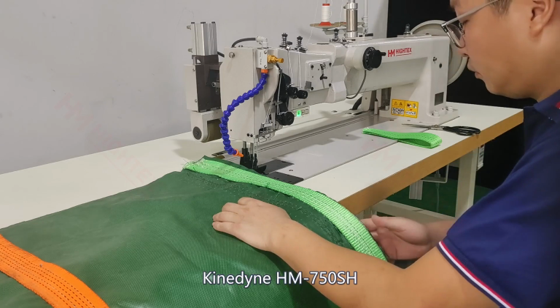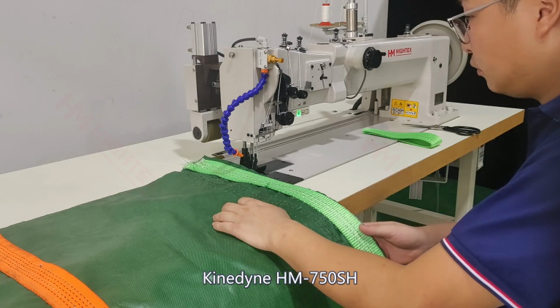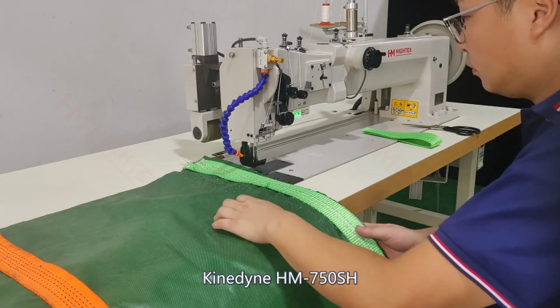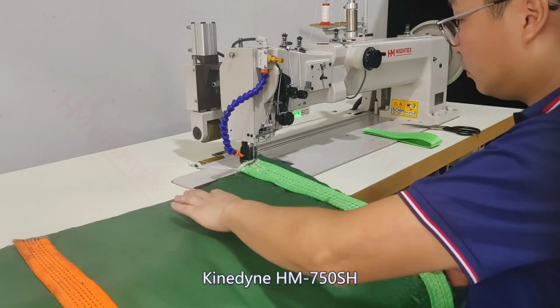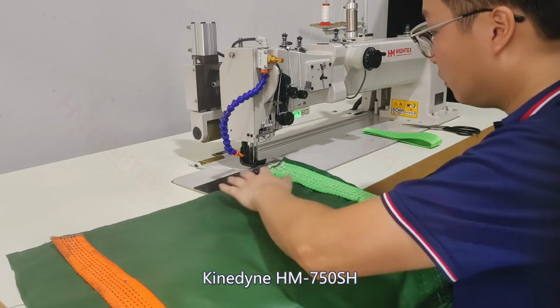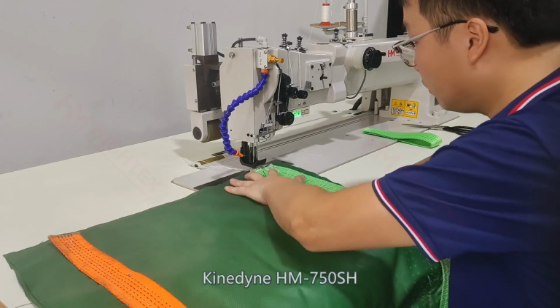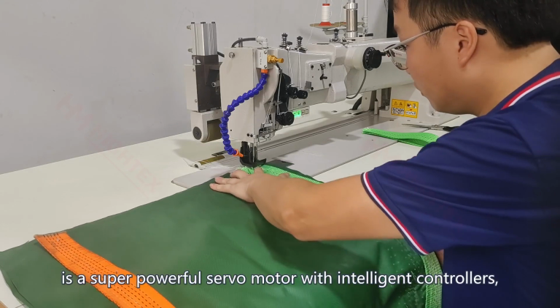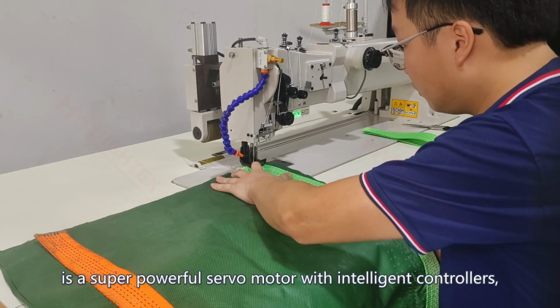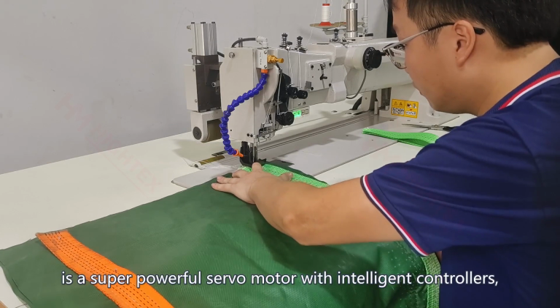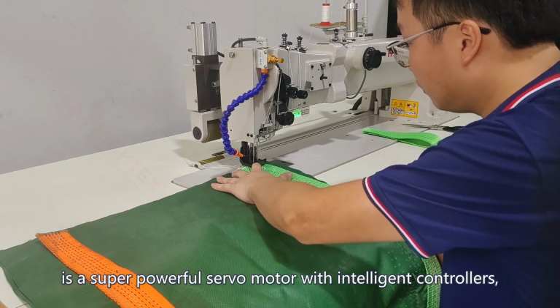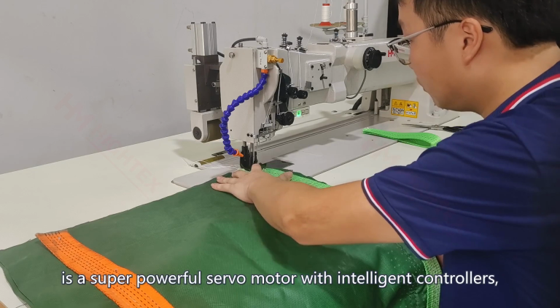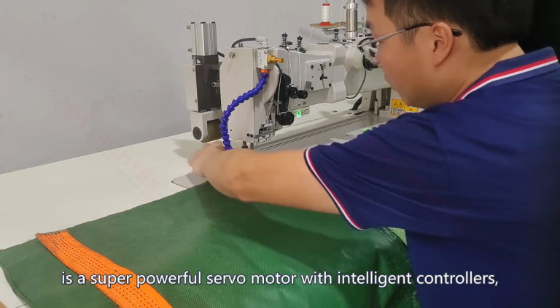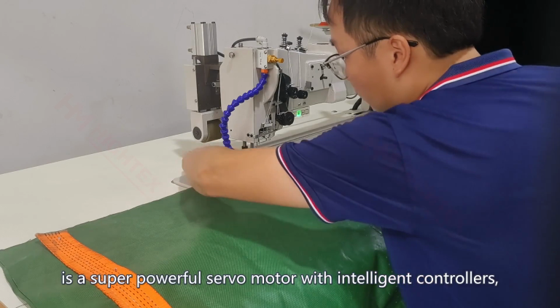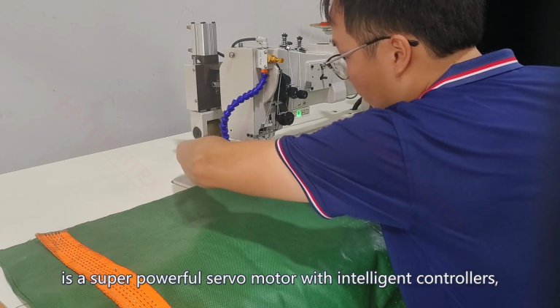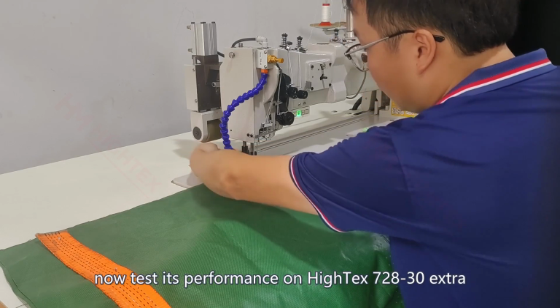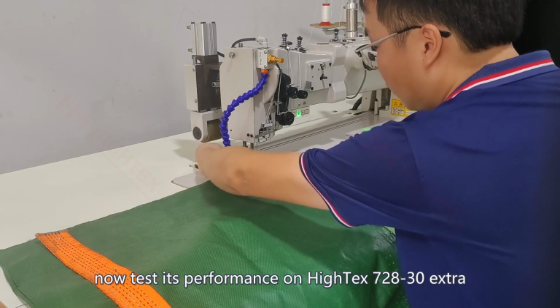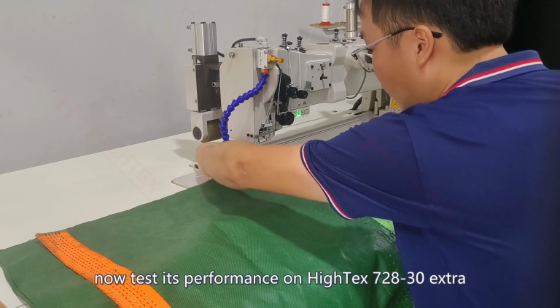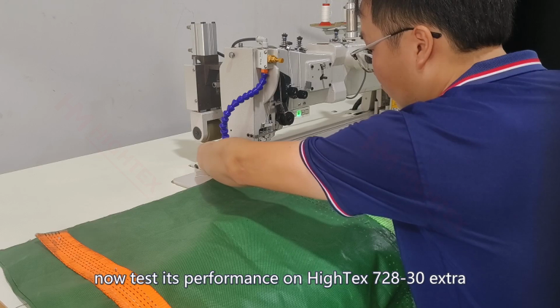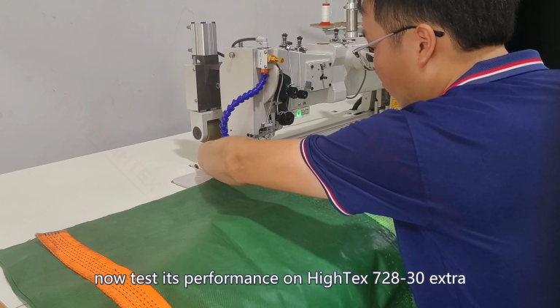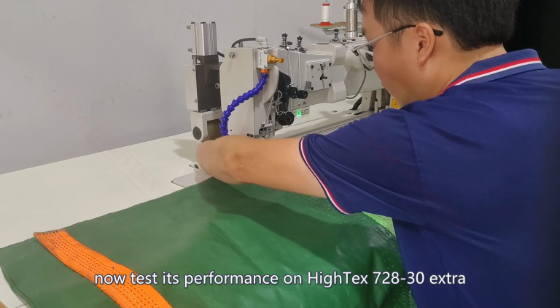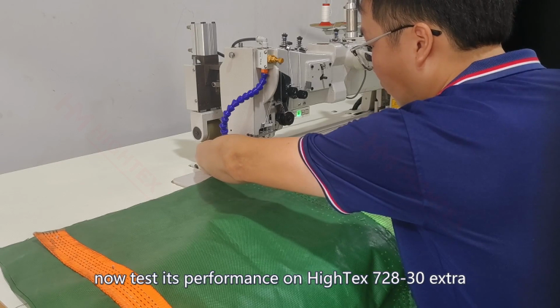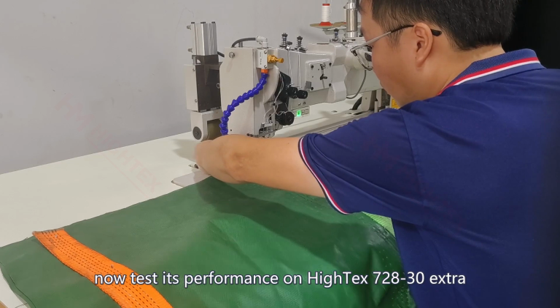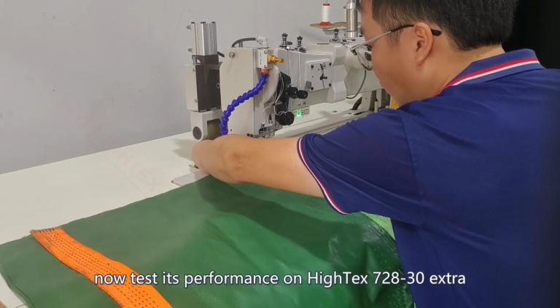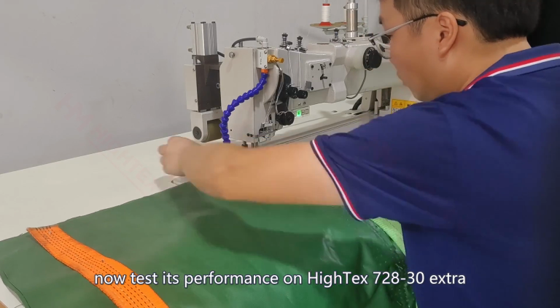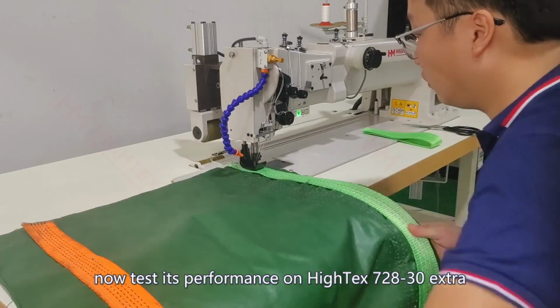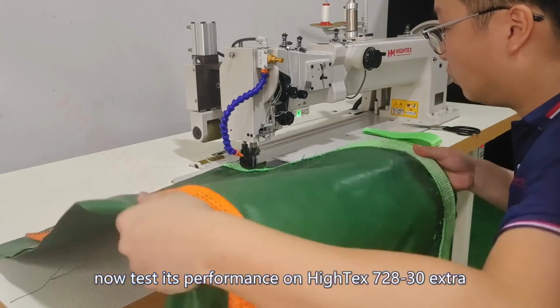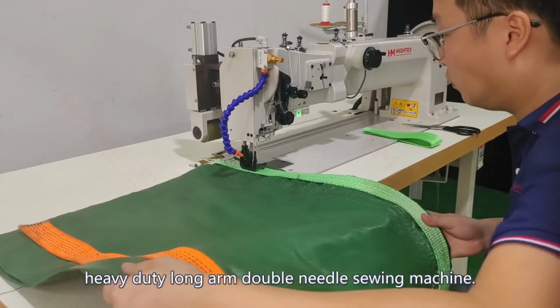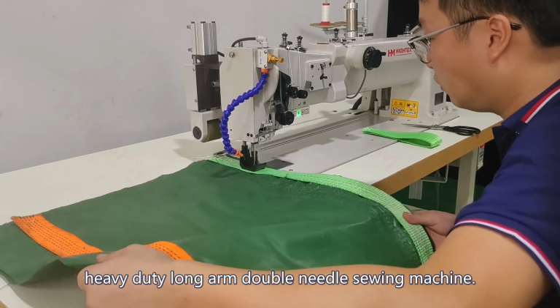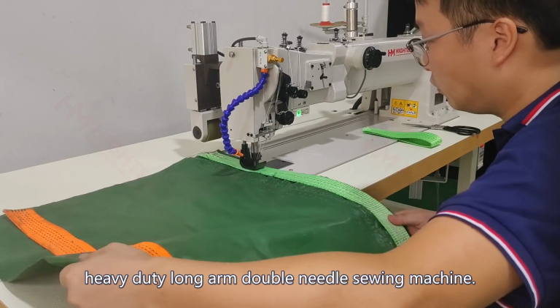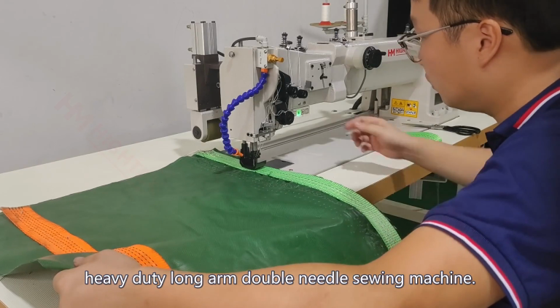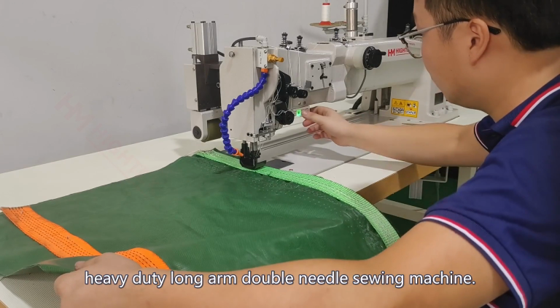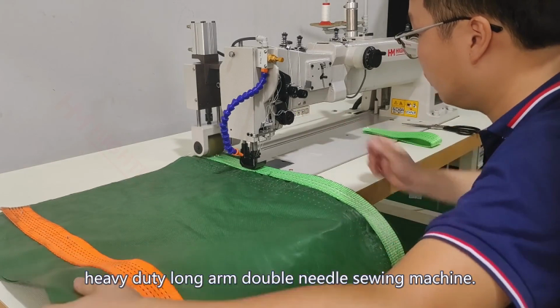Kindine HM750SH is a super powerful servo motor with intelligent controllers. Now test its performance on Hitek's 728-30 extra heavy-duty long-arm double needle sewing machine.